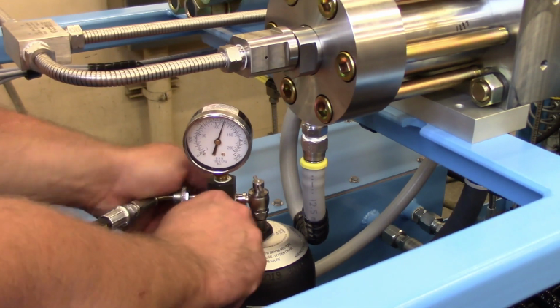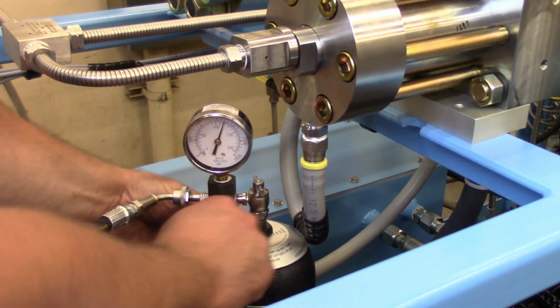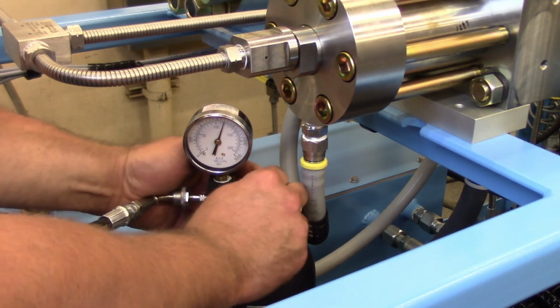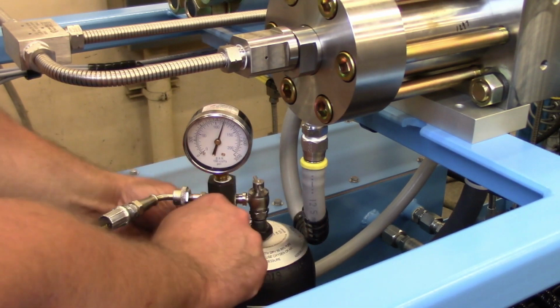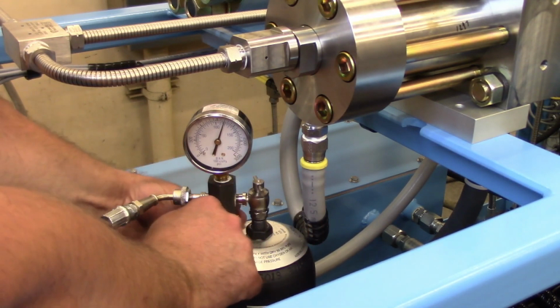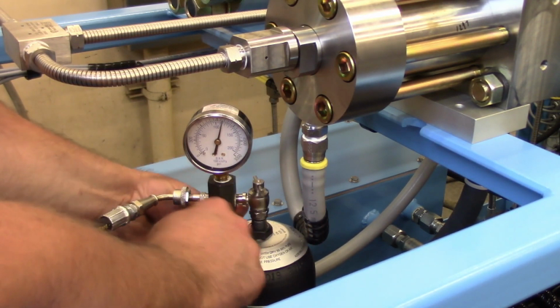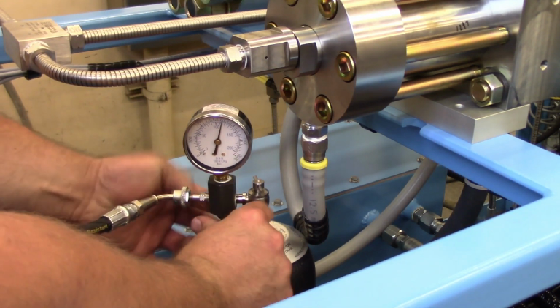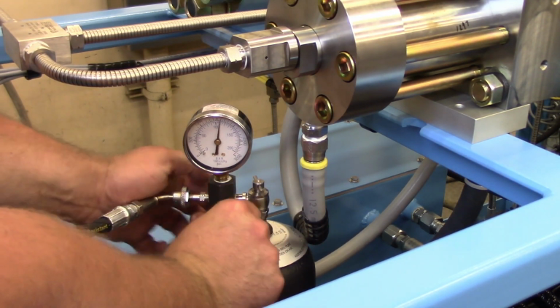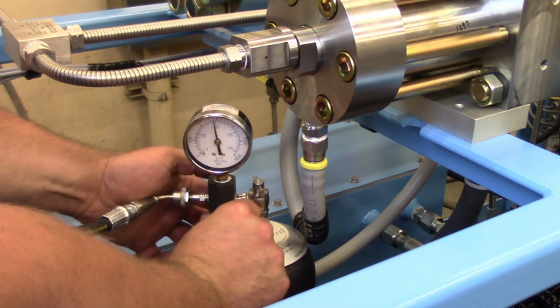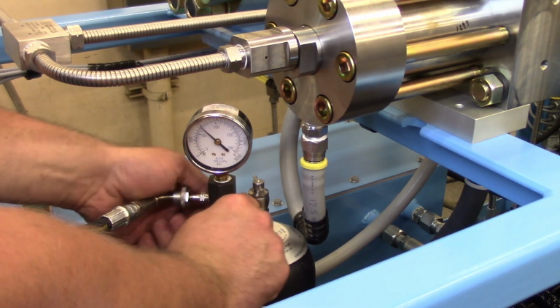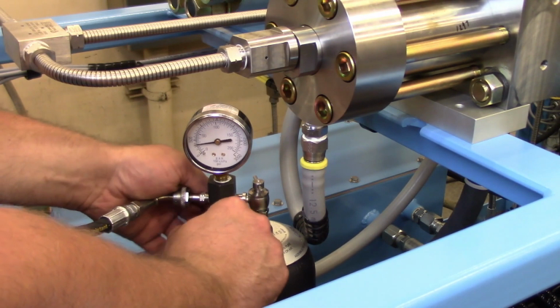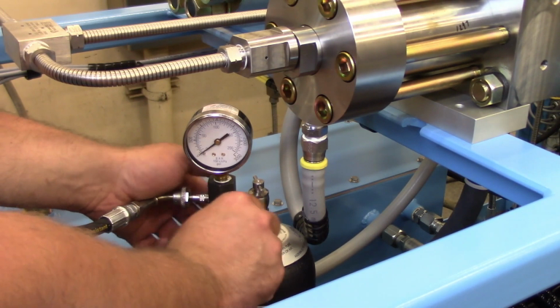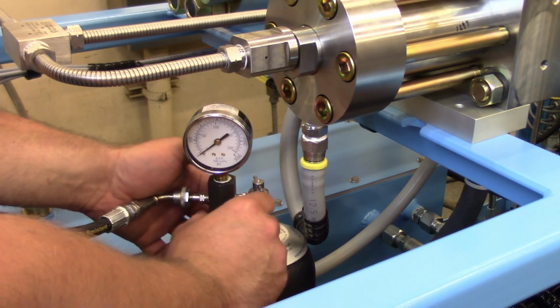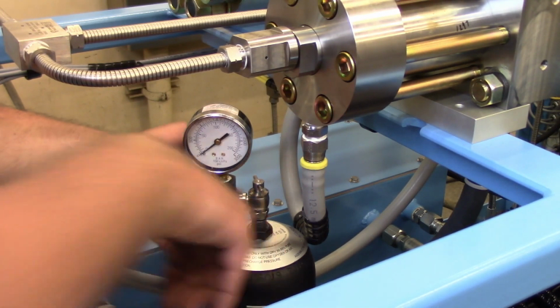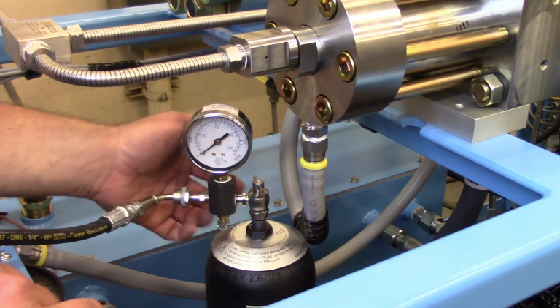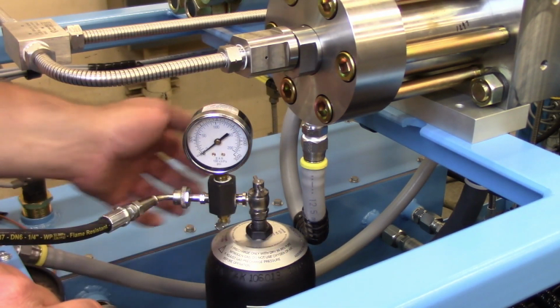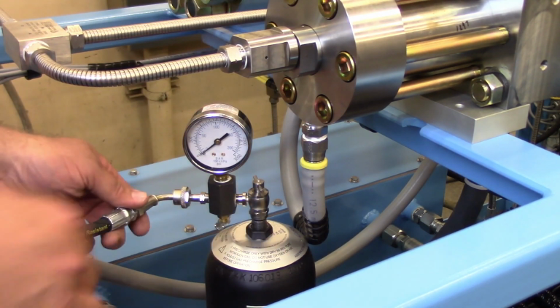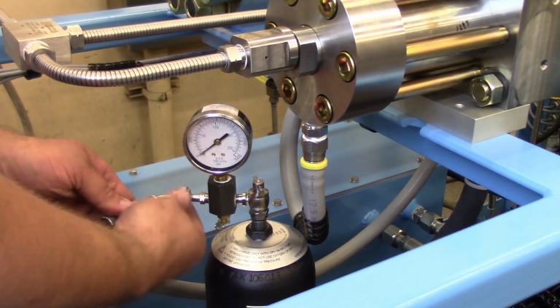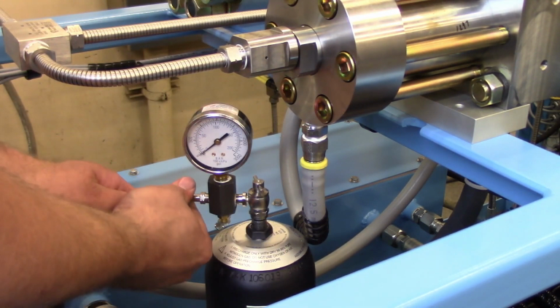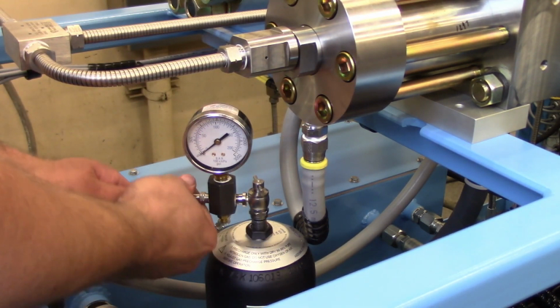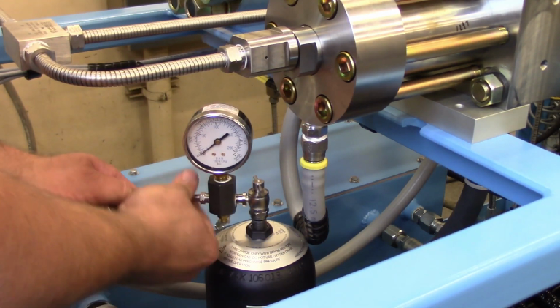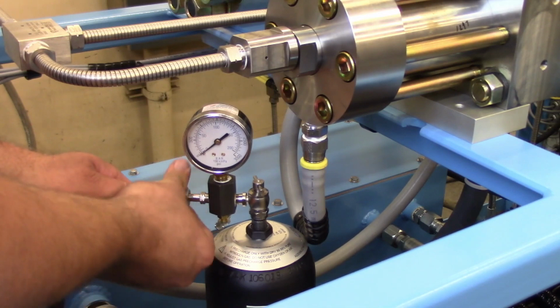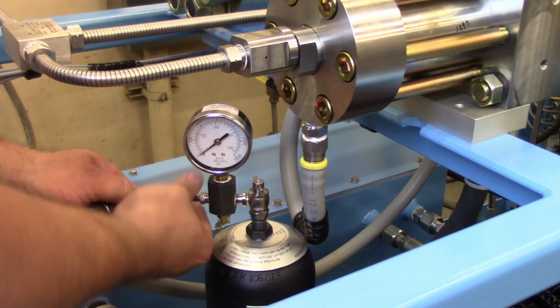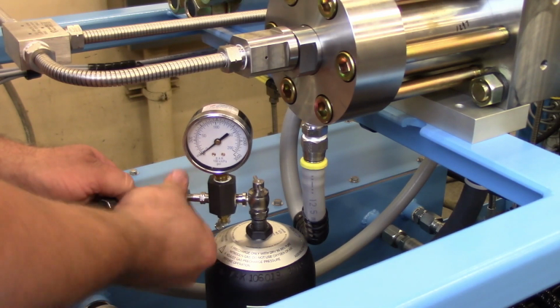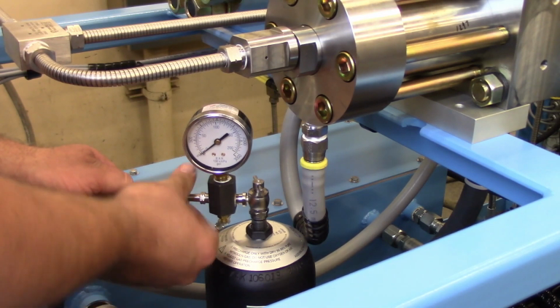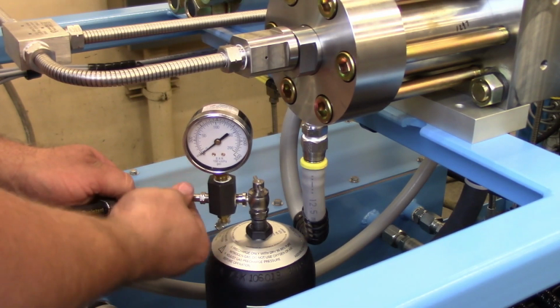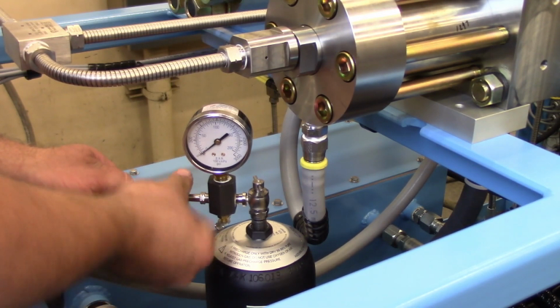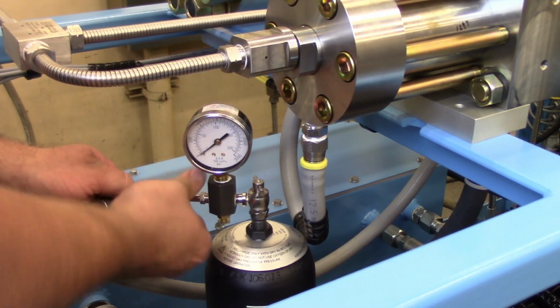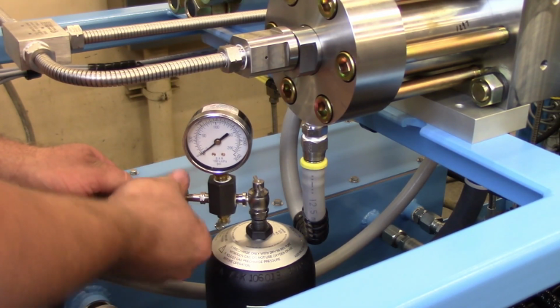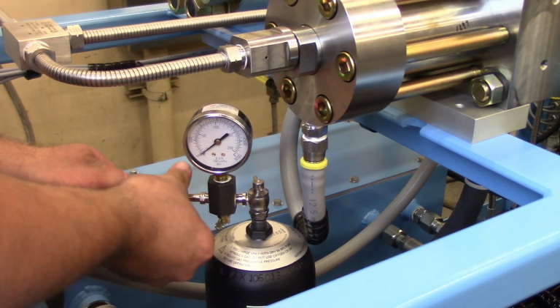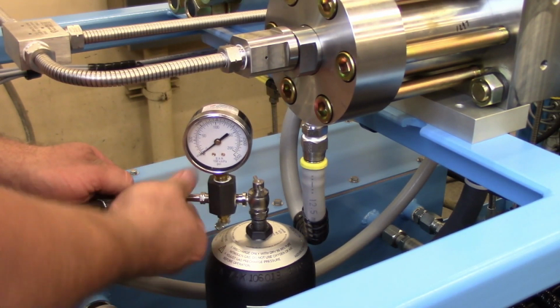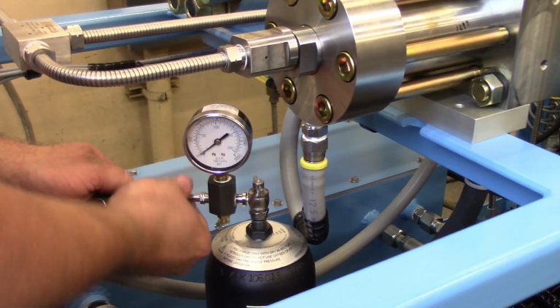Turn the needle actuator fully counterclockwise. Turn the bleed valve slowly clockwise to relieve any line pressure. Remove the charging hose from the gauge assembly and the nitrogen supply bottle.